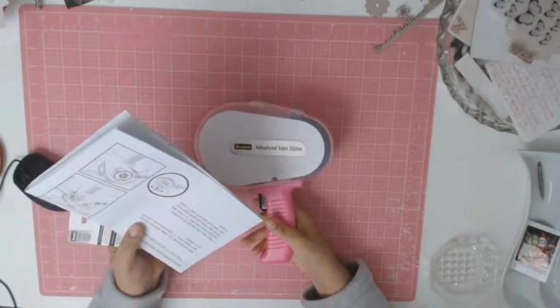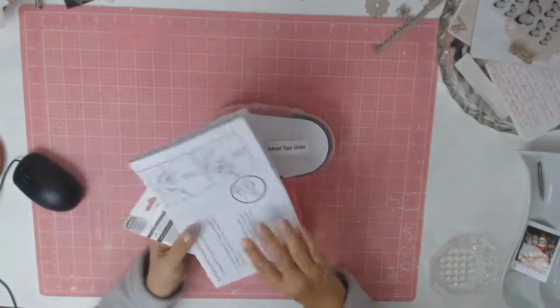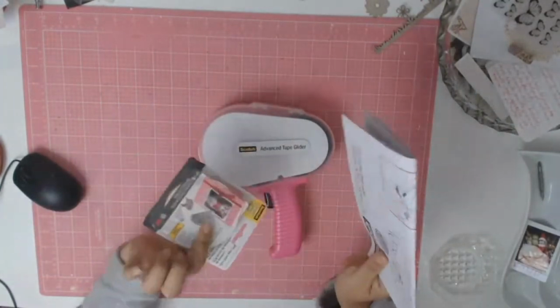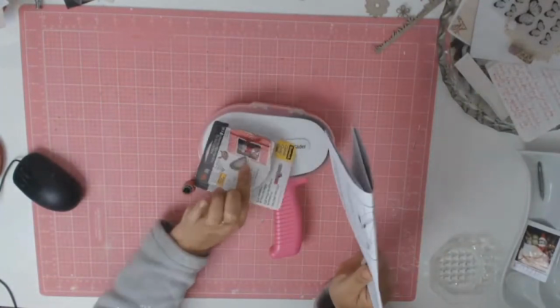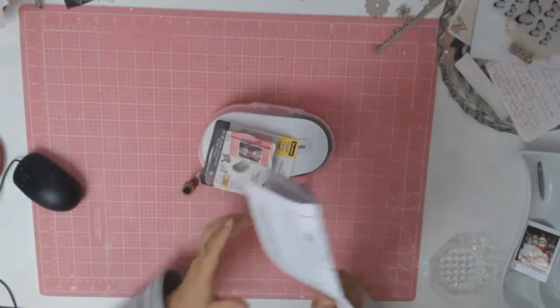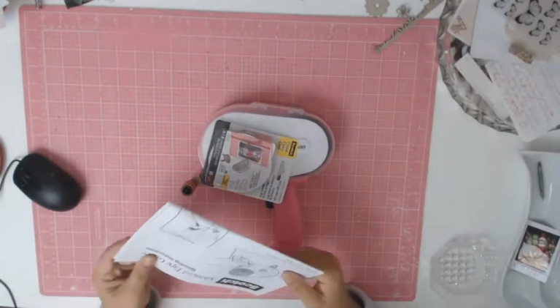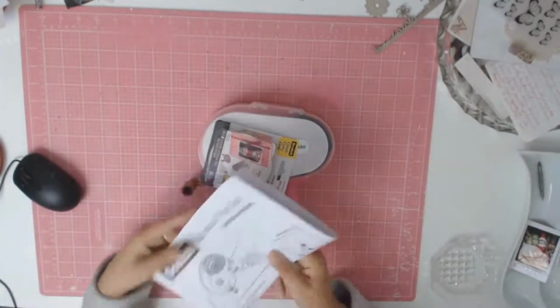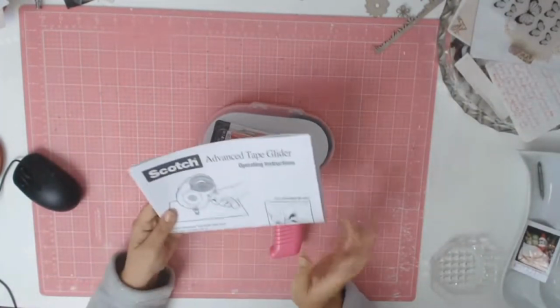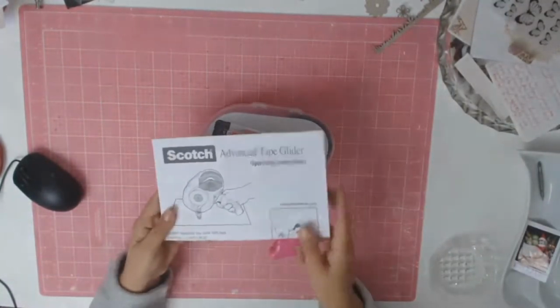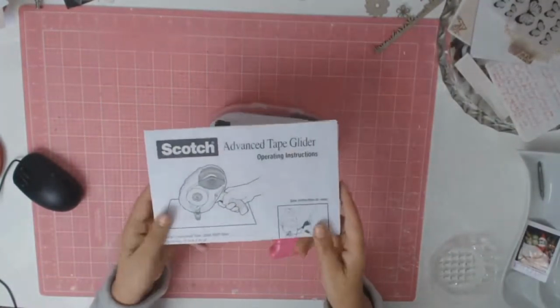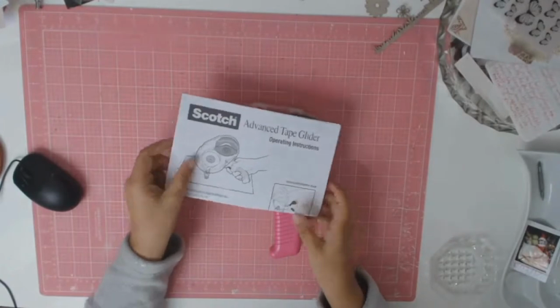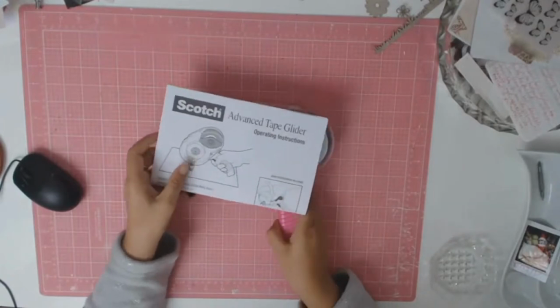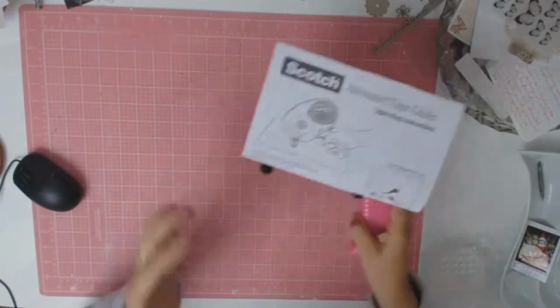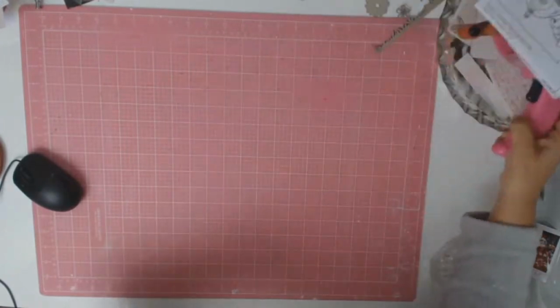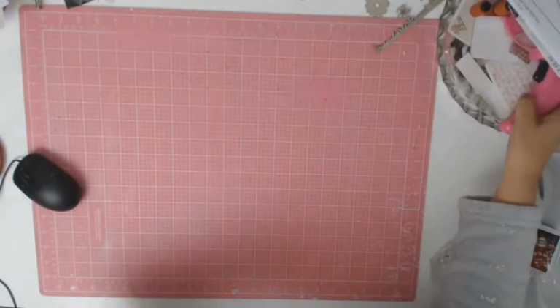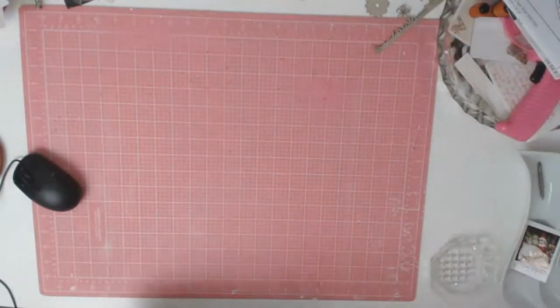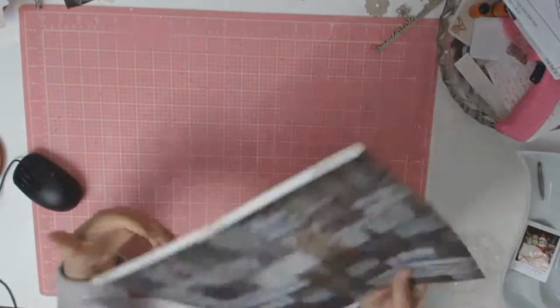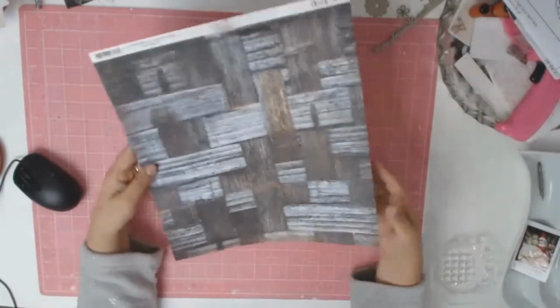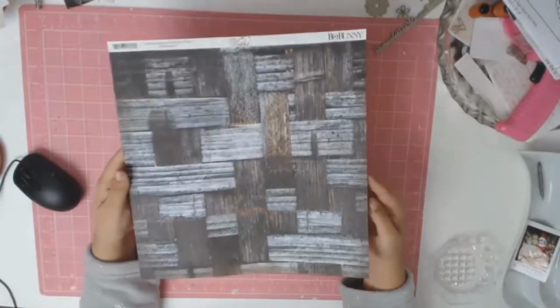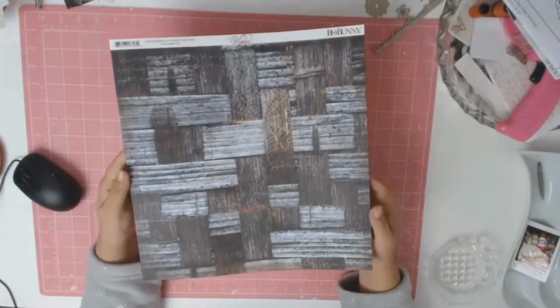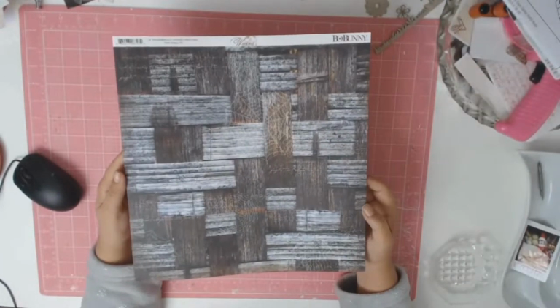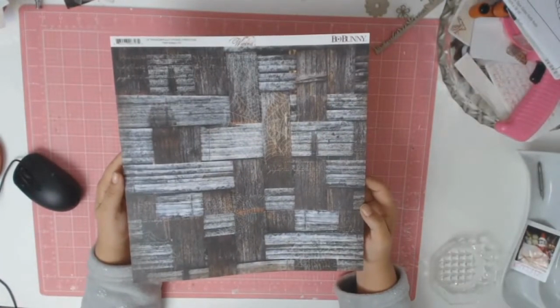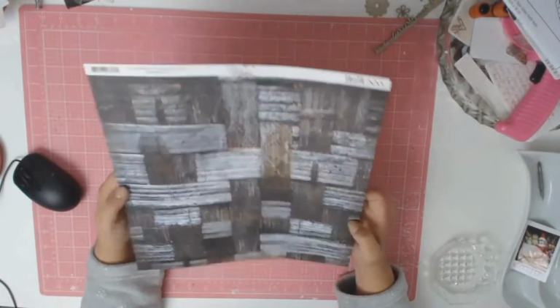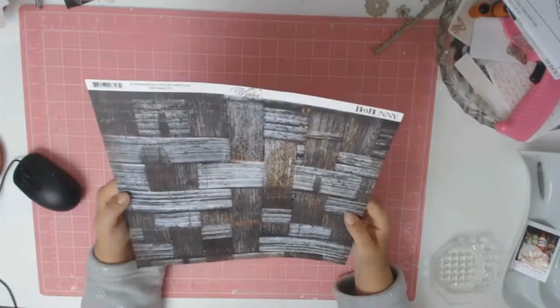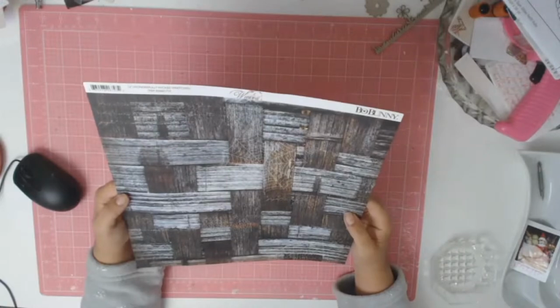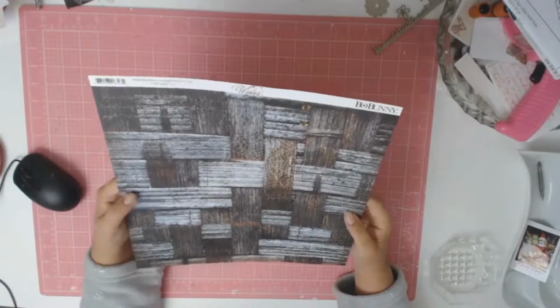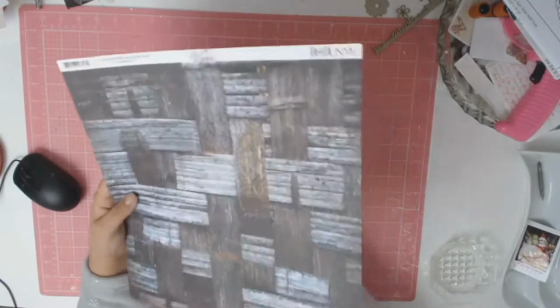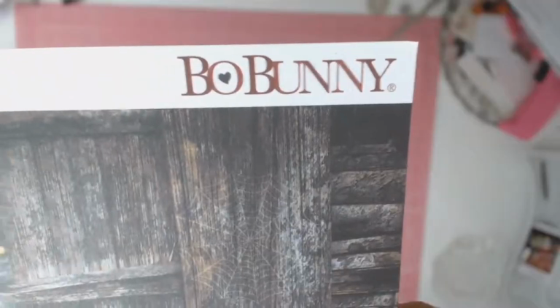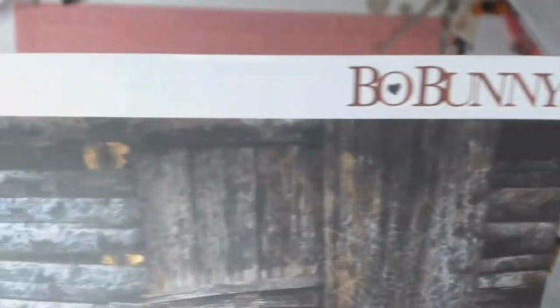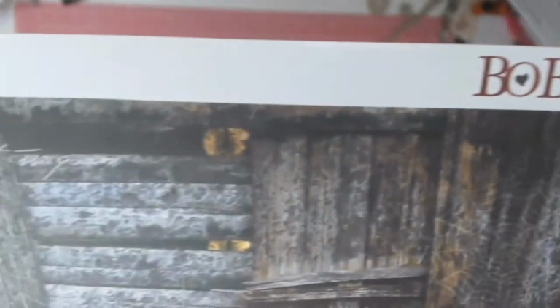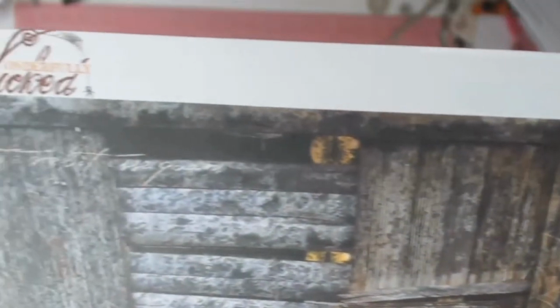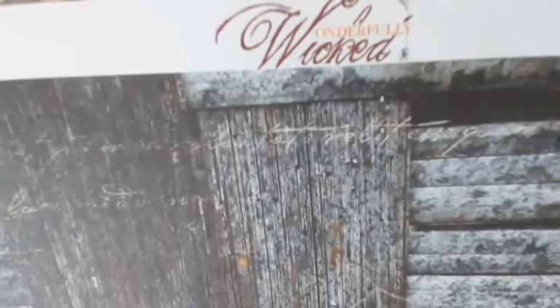Finally I got myself an ATG gun. I've been eyeing these for a while and finally got one, and yes I love it. I had no issues loading the paper or anything.